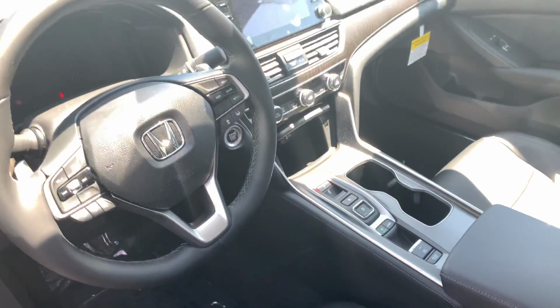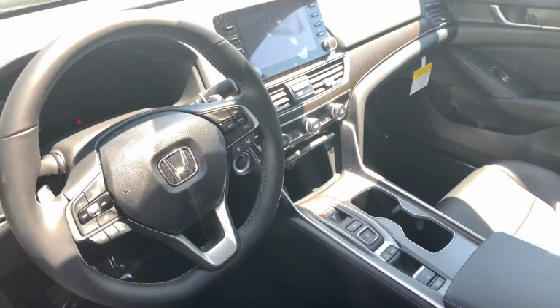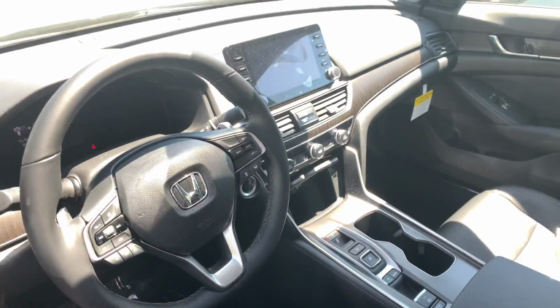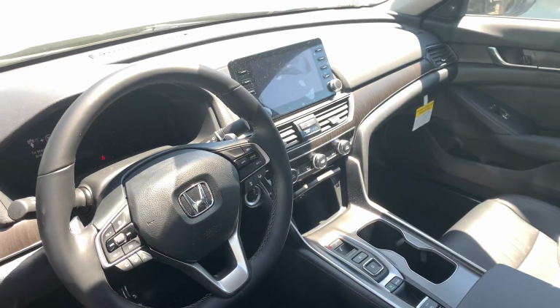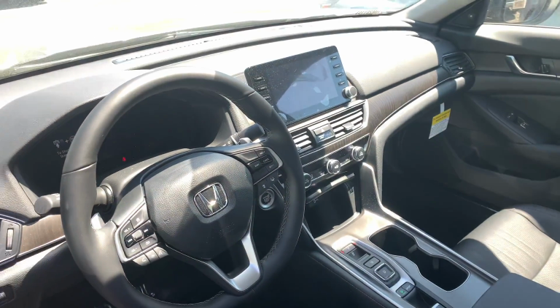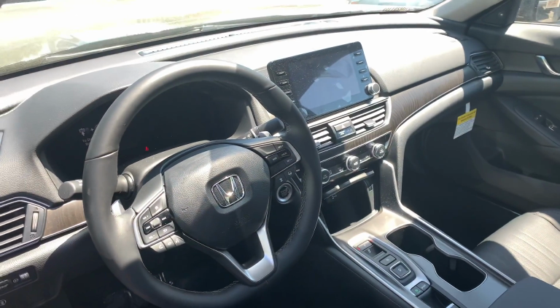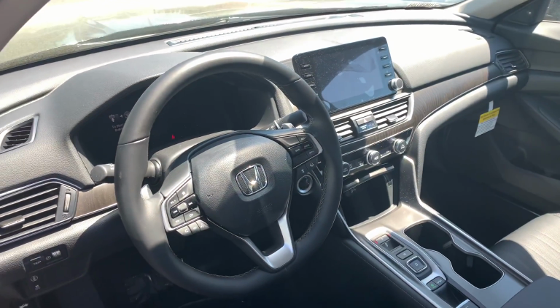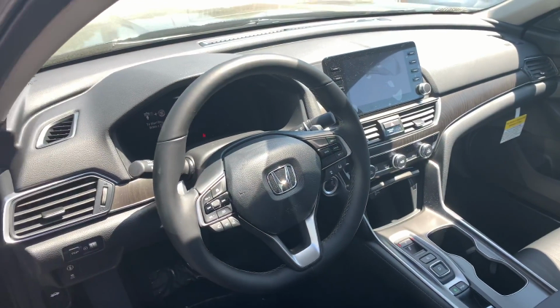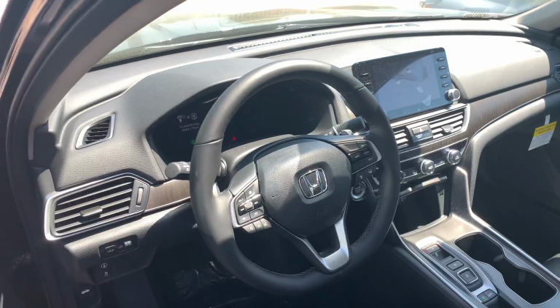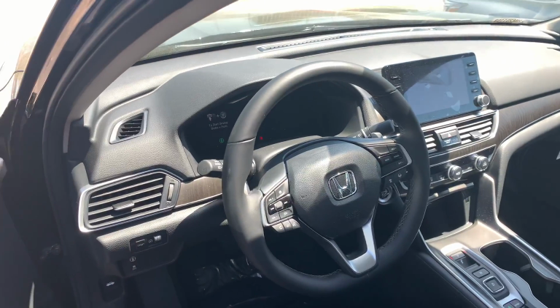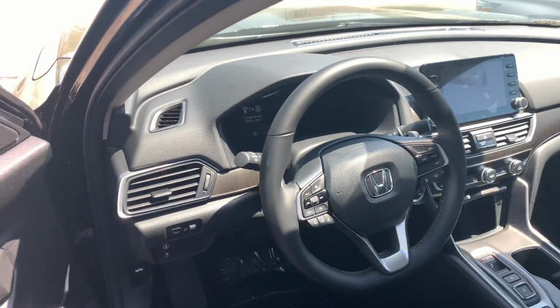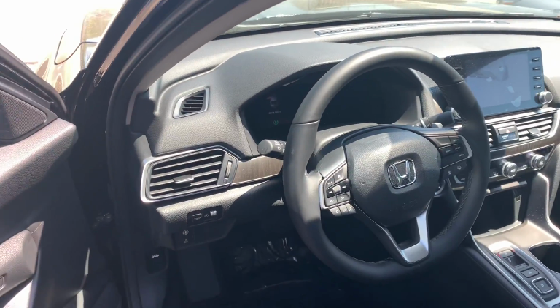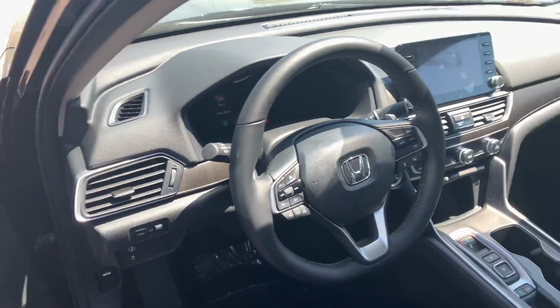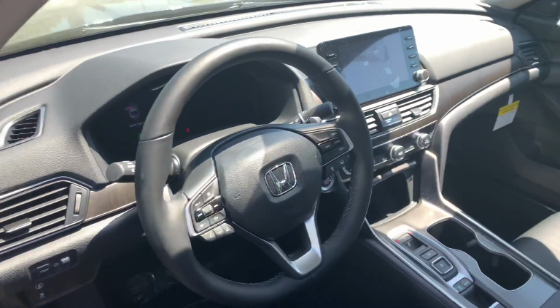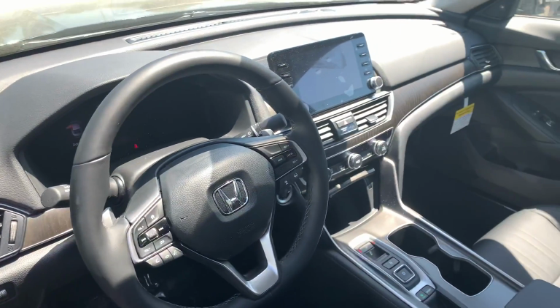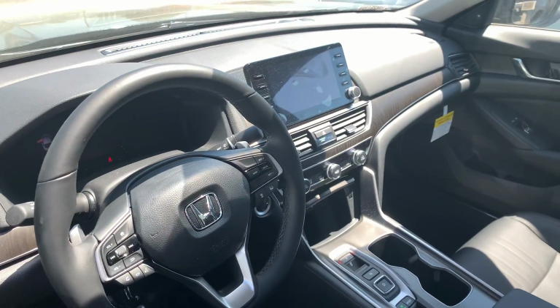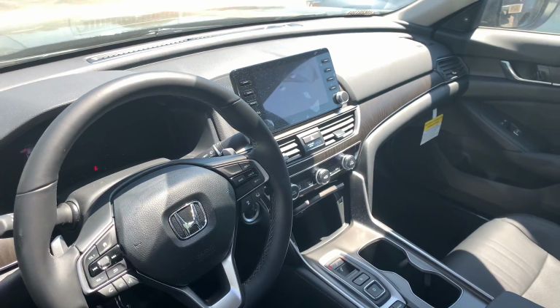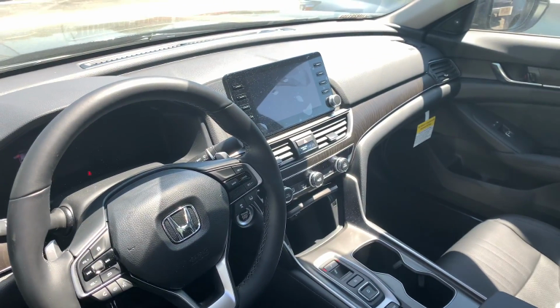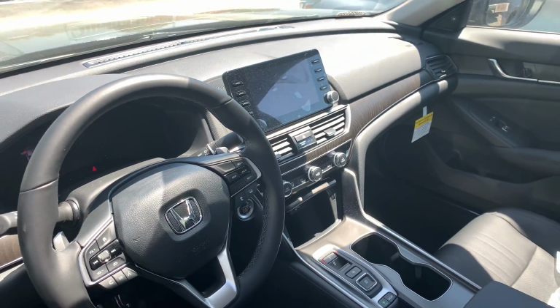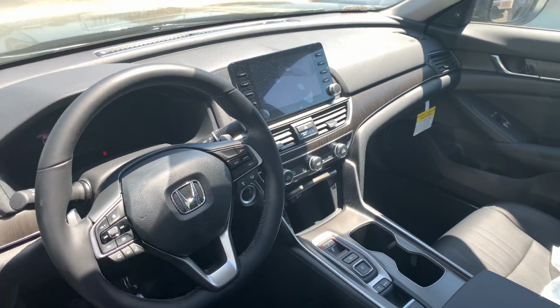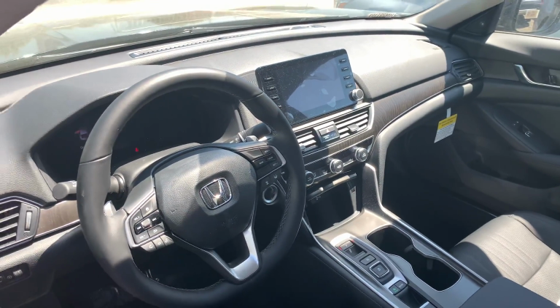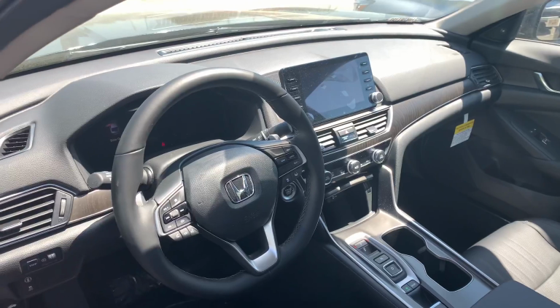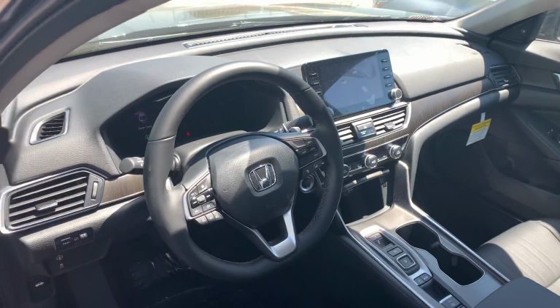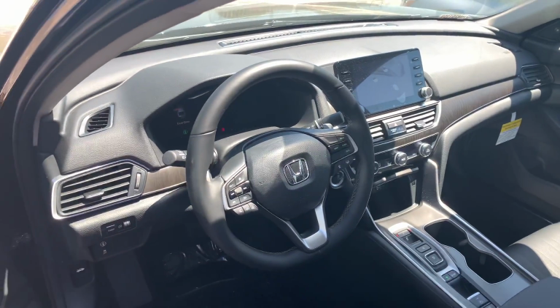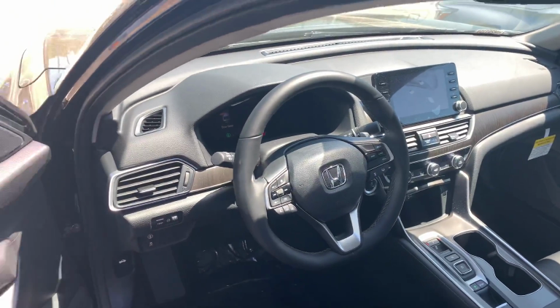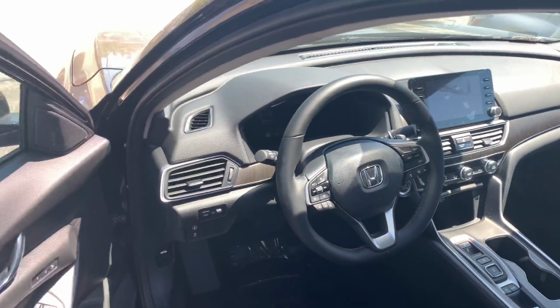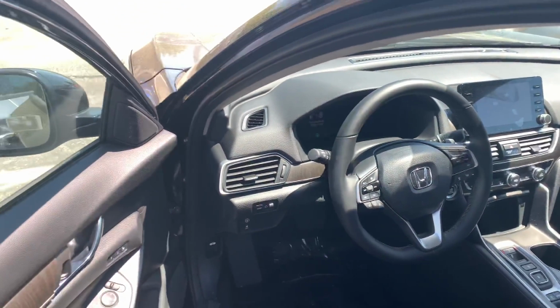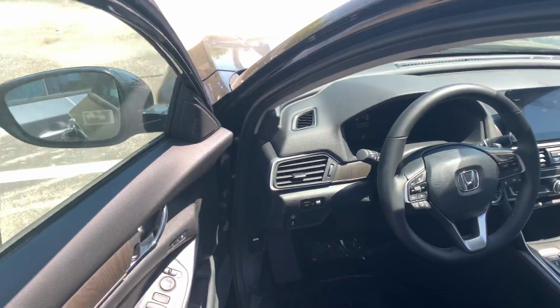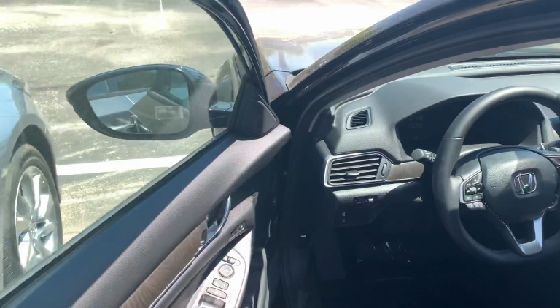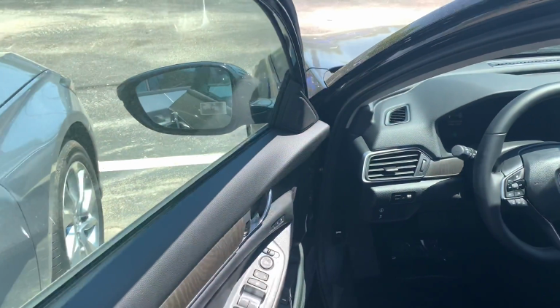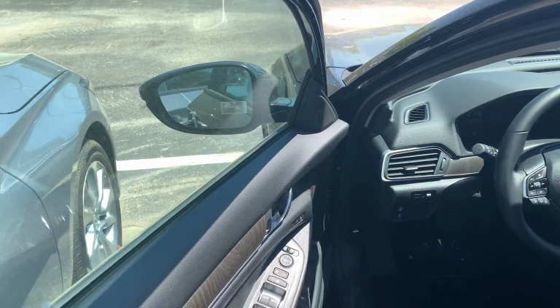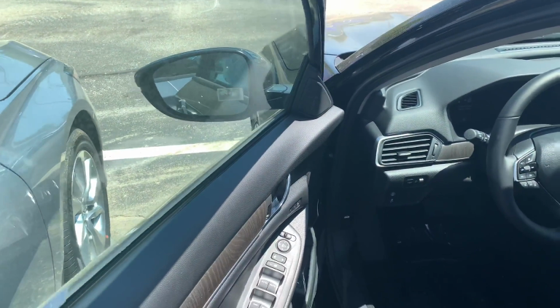You also get remote engine start built in, push button start, smart entry, and a large 8-inch display audio touchscreen controller featuring Apple CarPlay and Android Auto apps for more functionality with your smartphone, including navigation right on the vehicle screen.